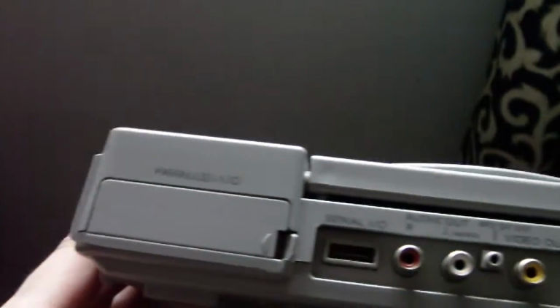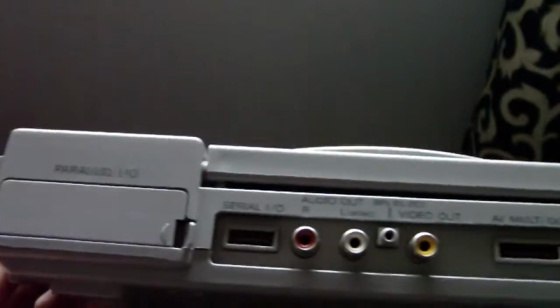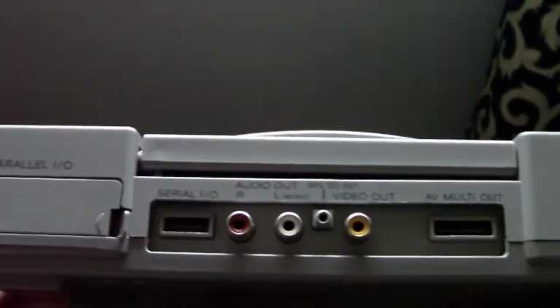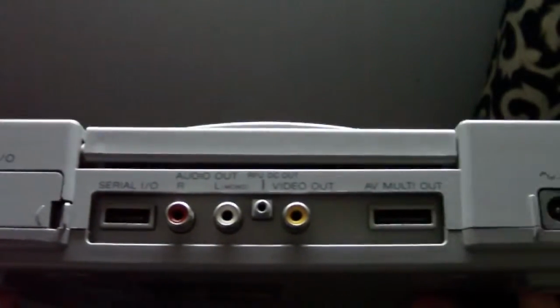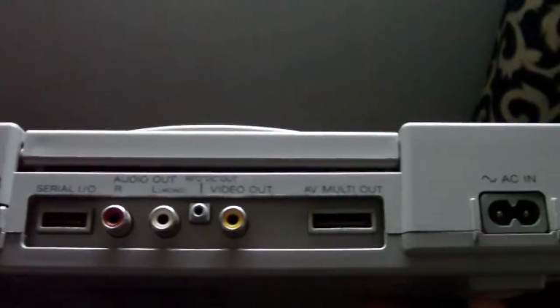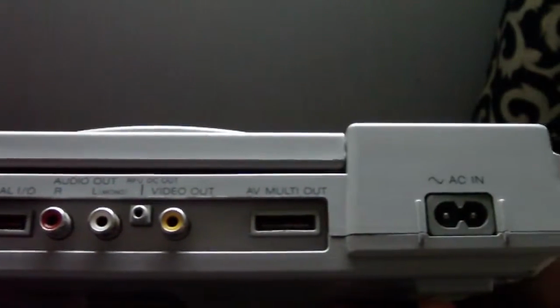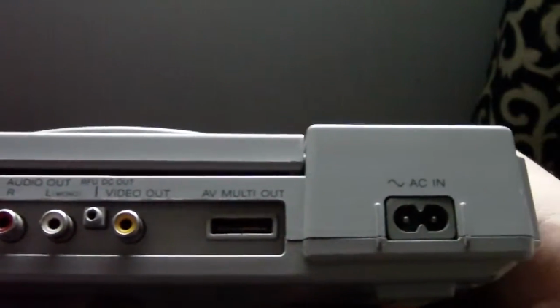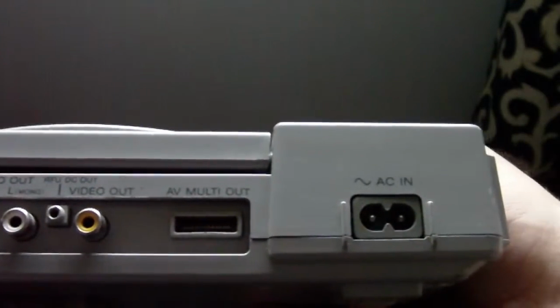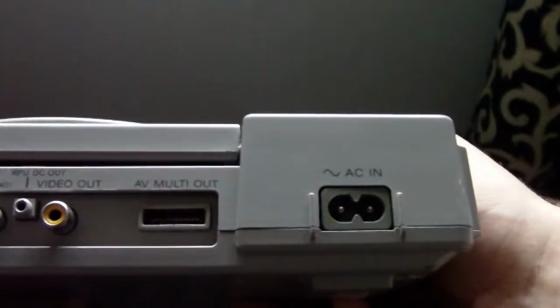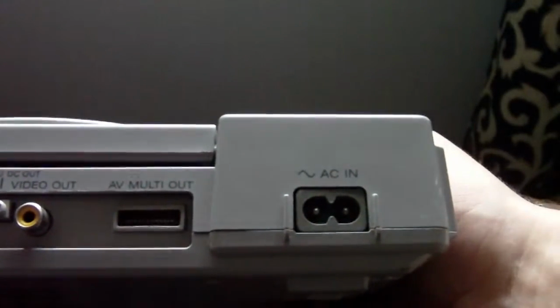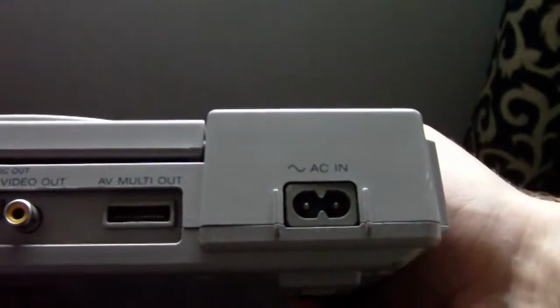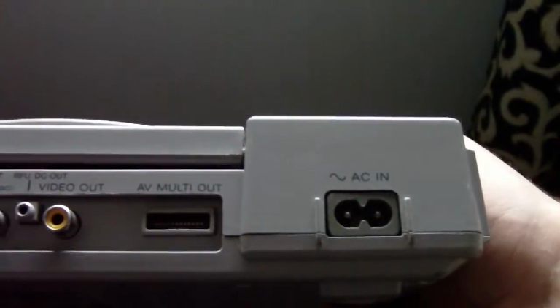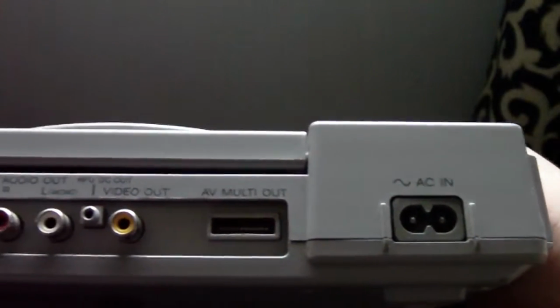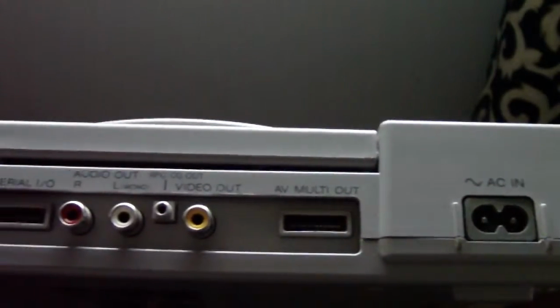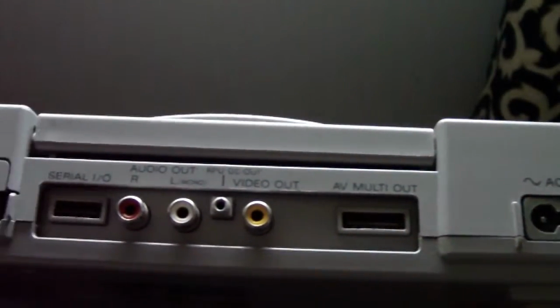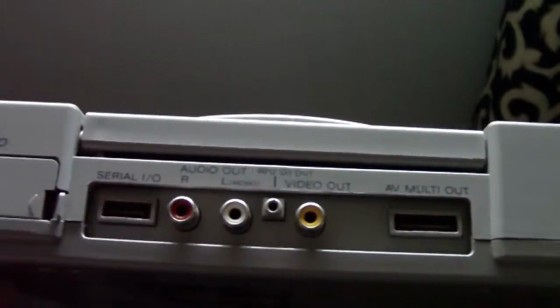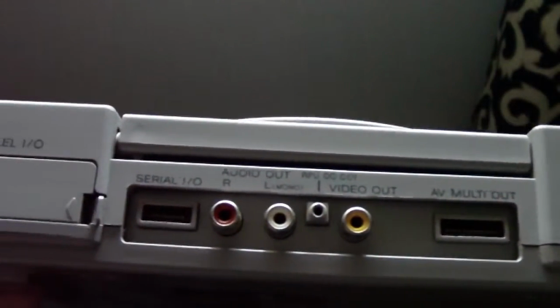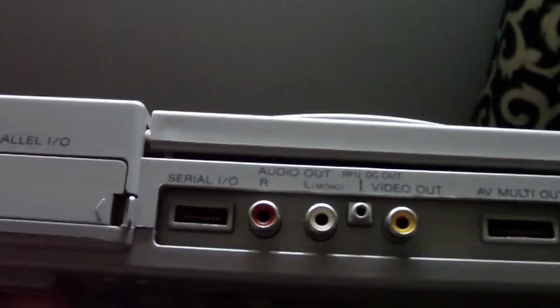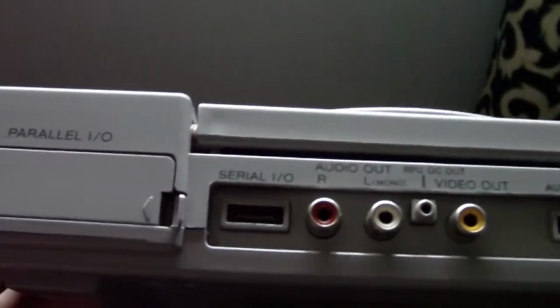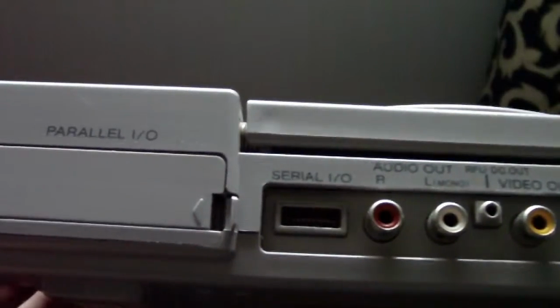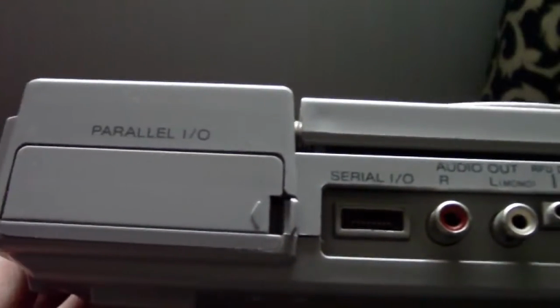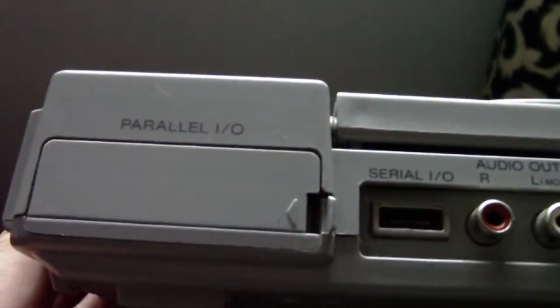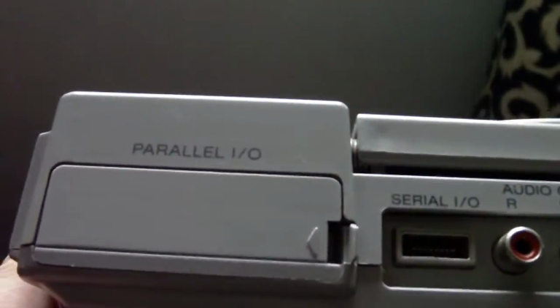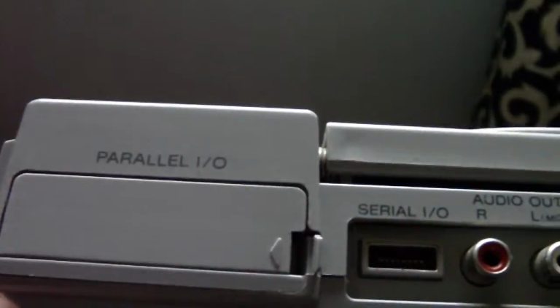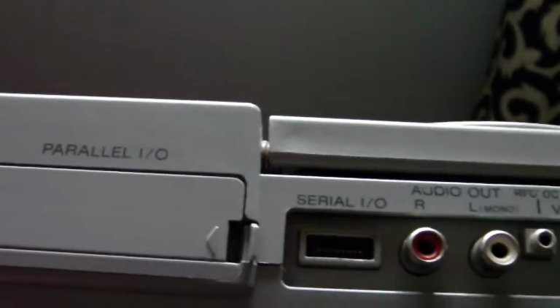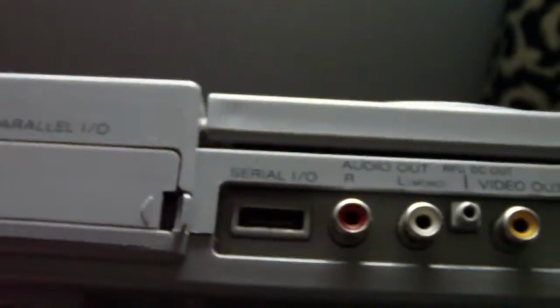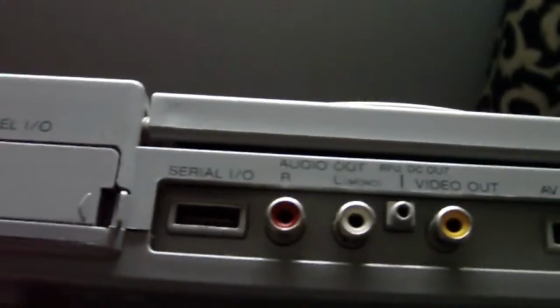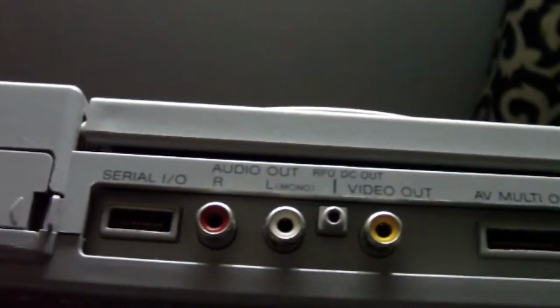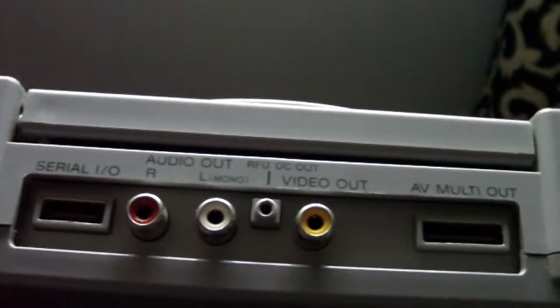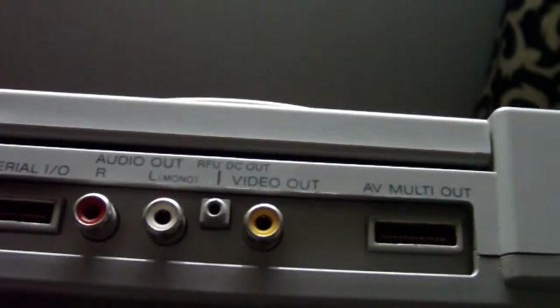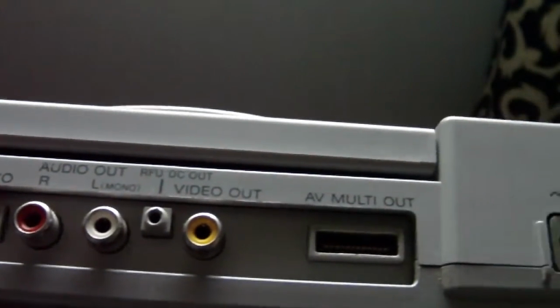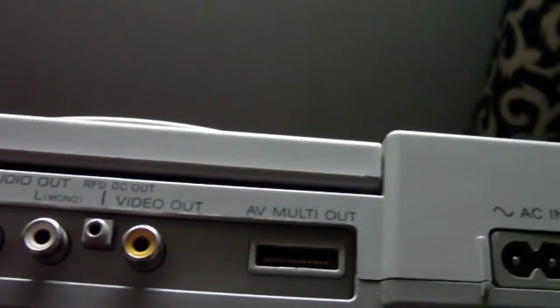This has been Dave showing you some of my recent pickups. I'll do some more videos of some other bits and pieces that I've picked up as well, so I'll catch you again soon.